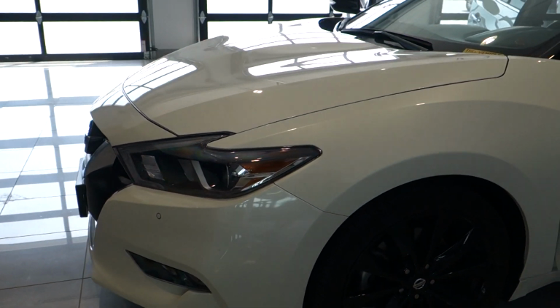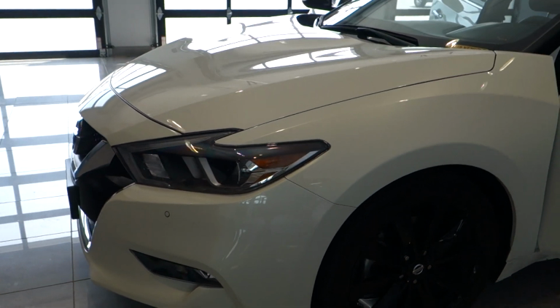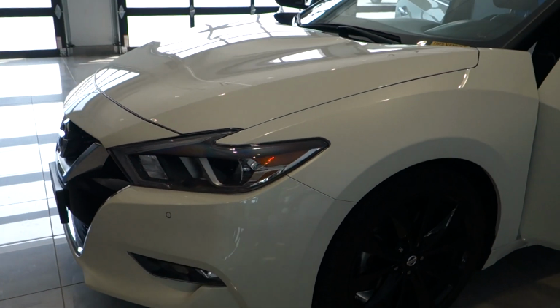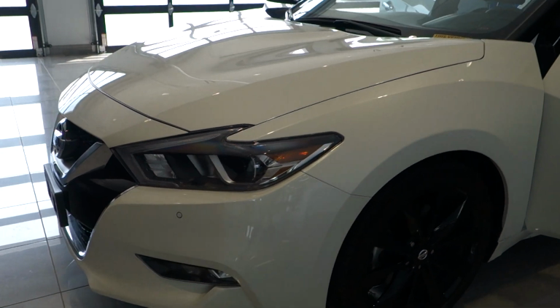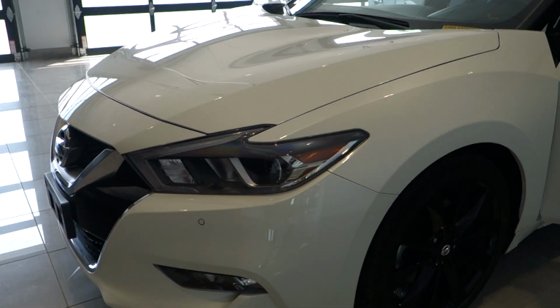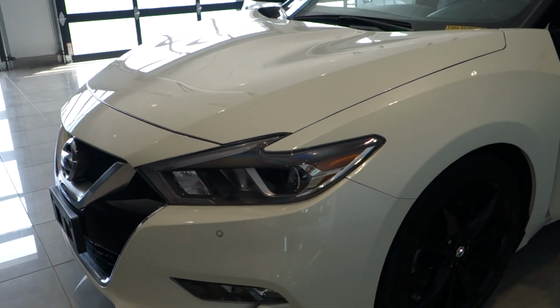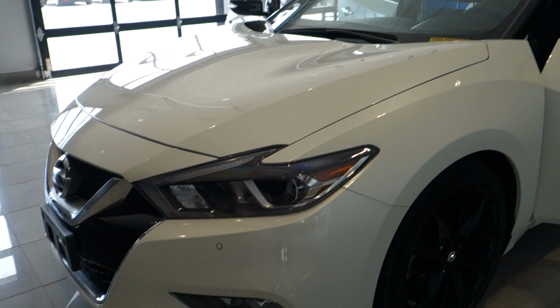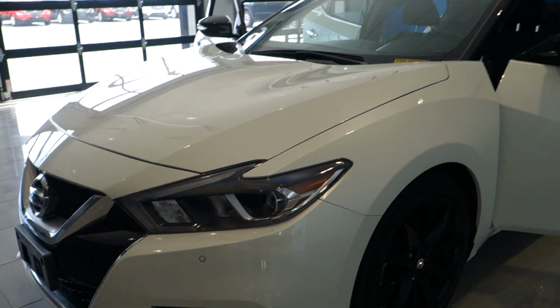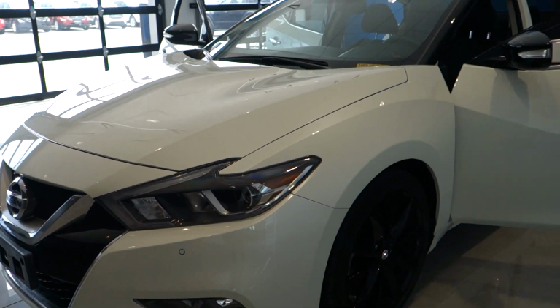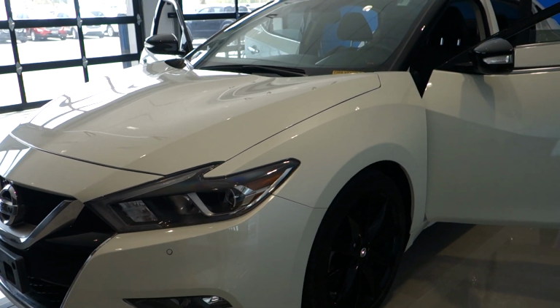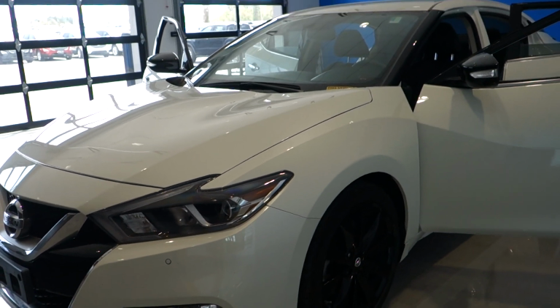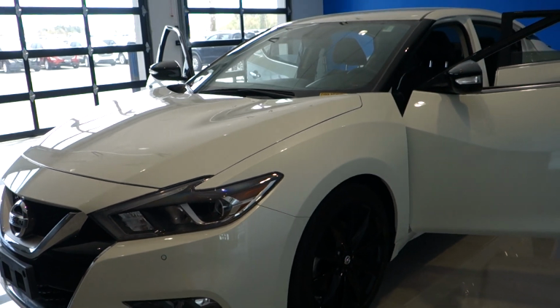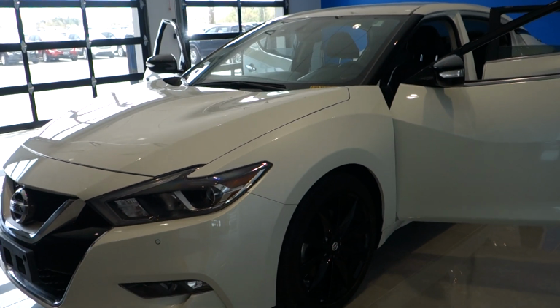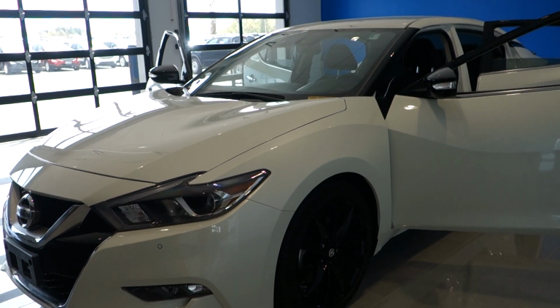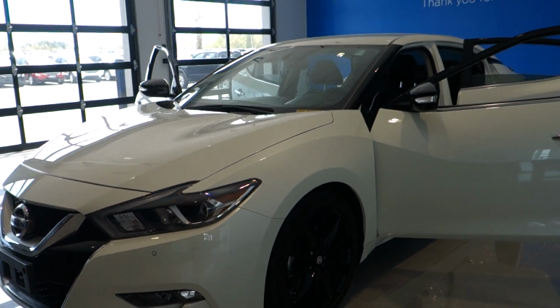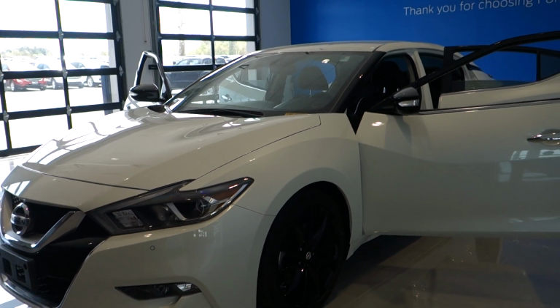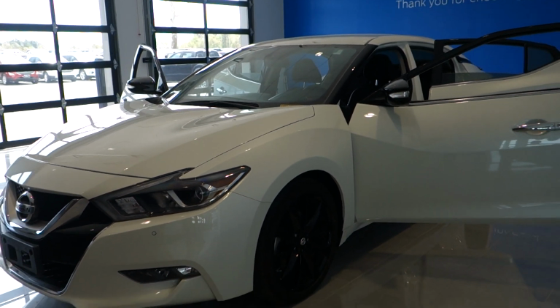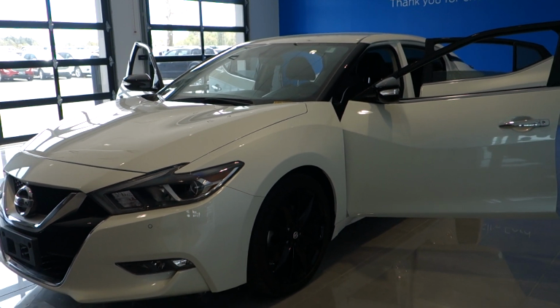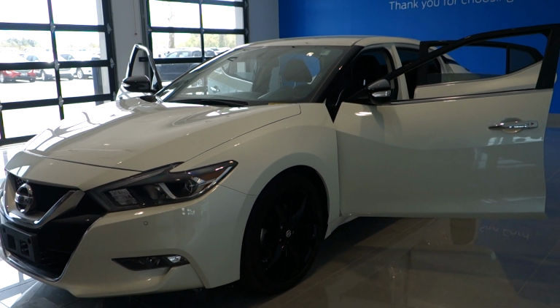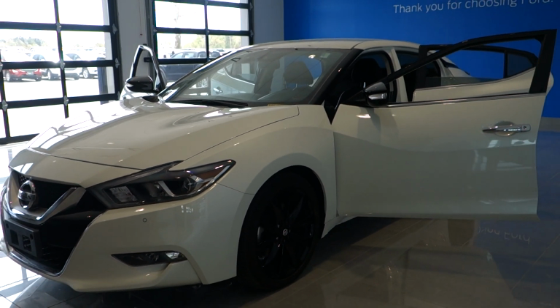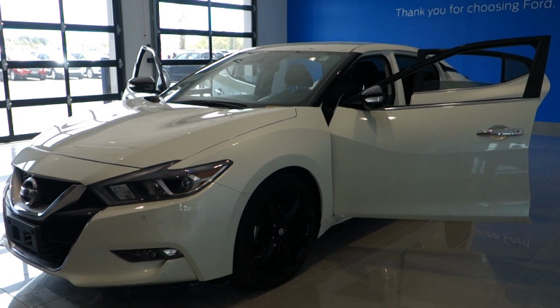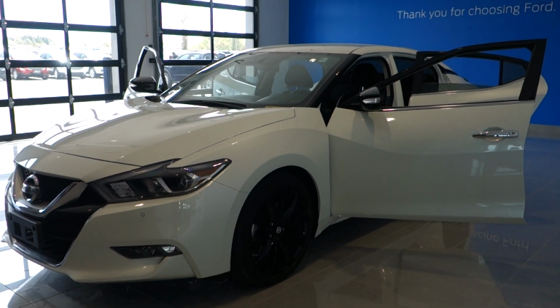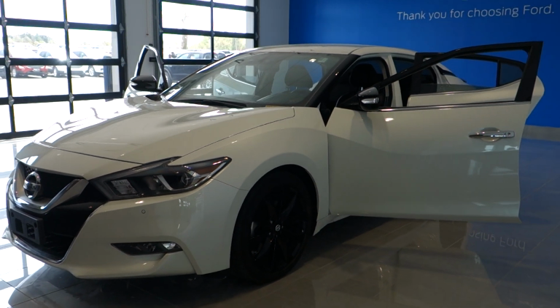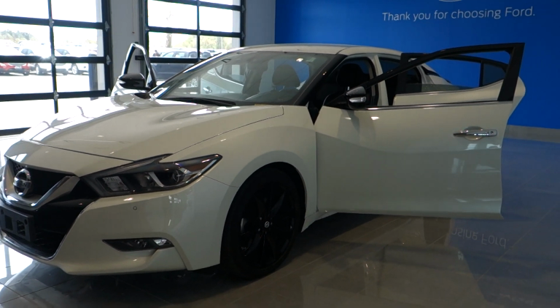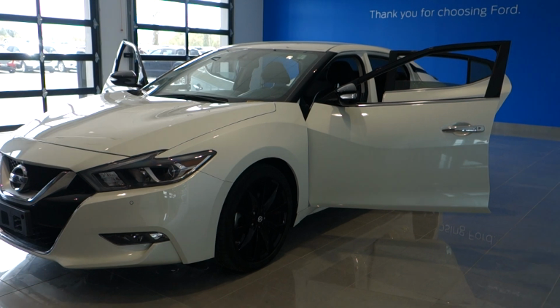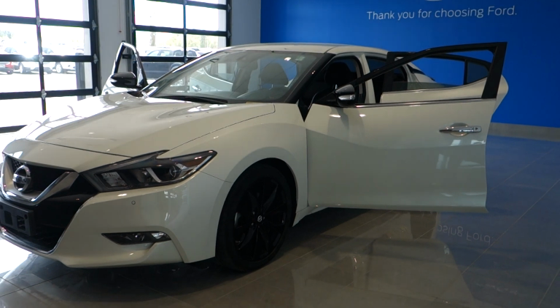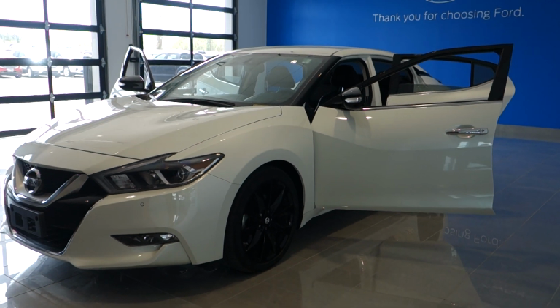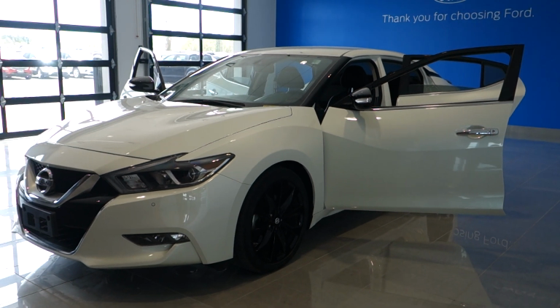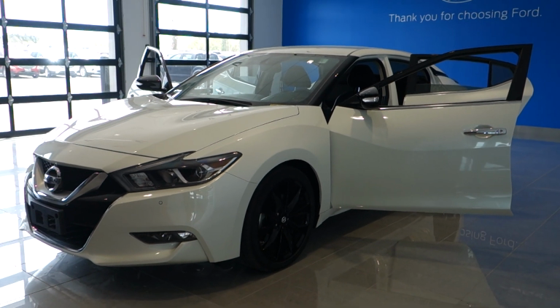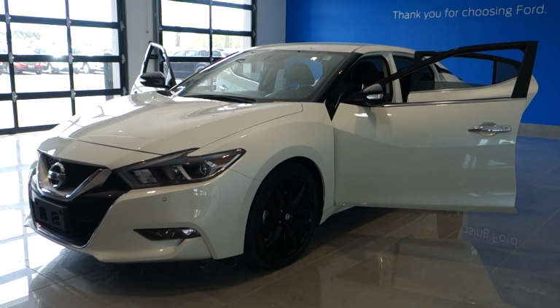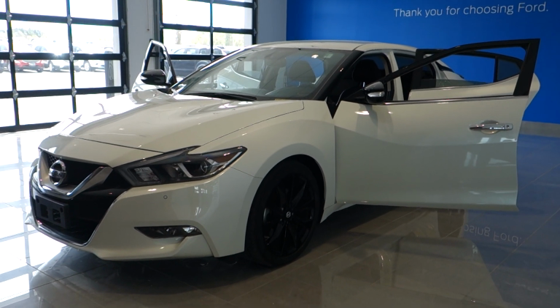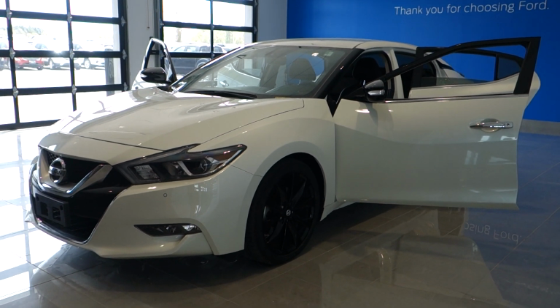So give us a call today, folks, because you know what? You're going to get yourself a nice car. 800-655-3764. Or see this vehicle online right now at PrestonModer.com.